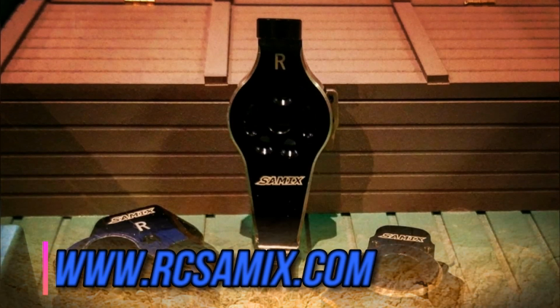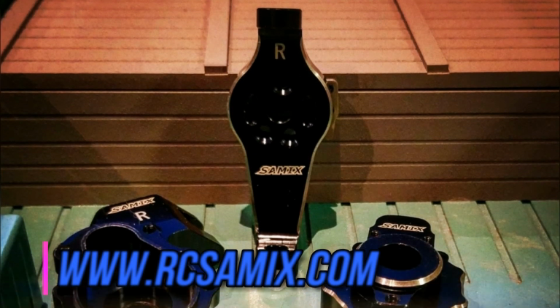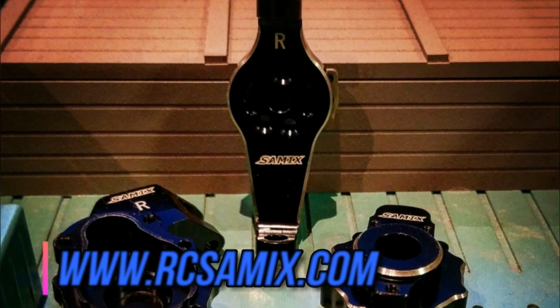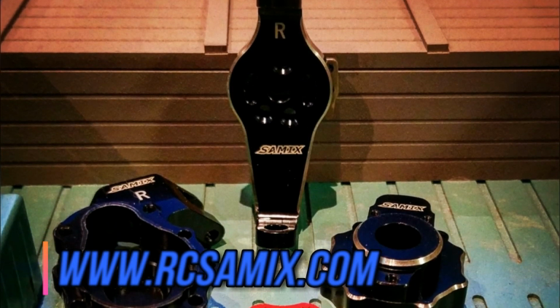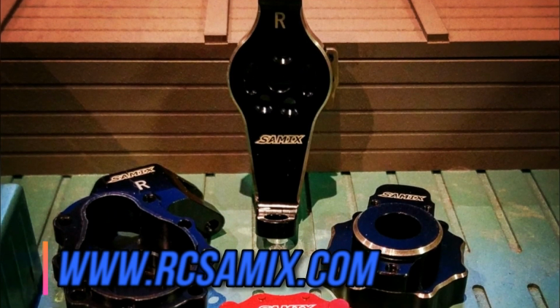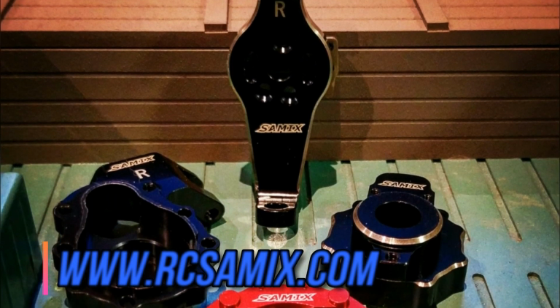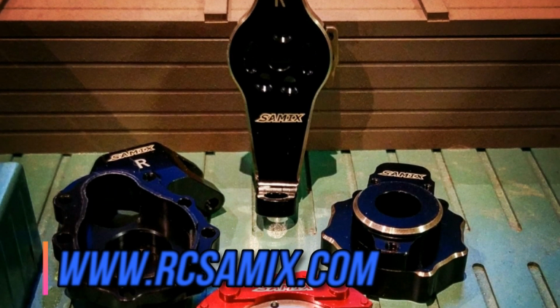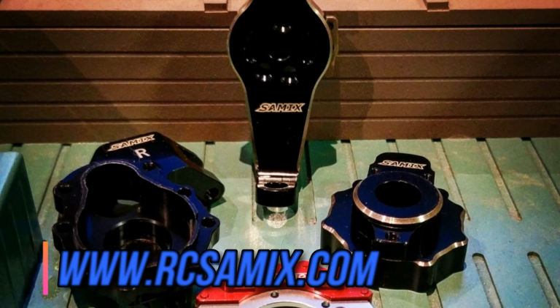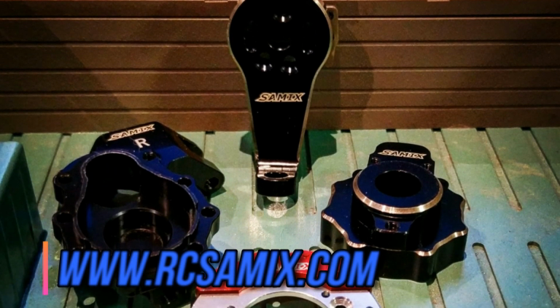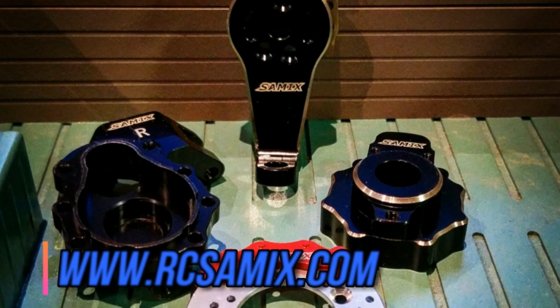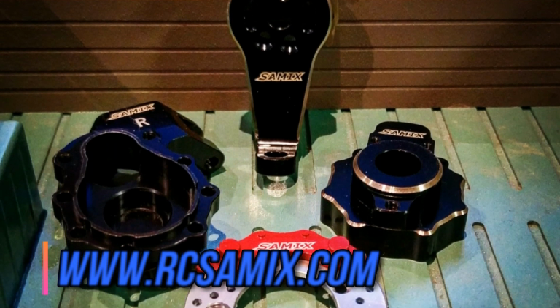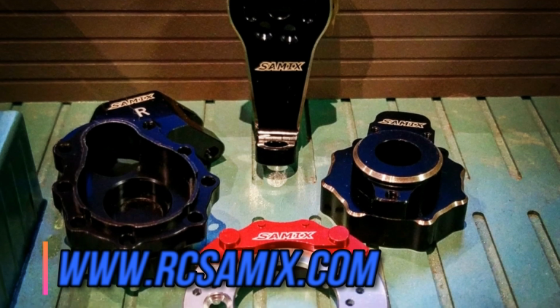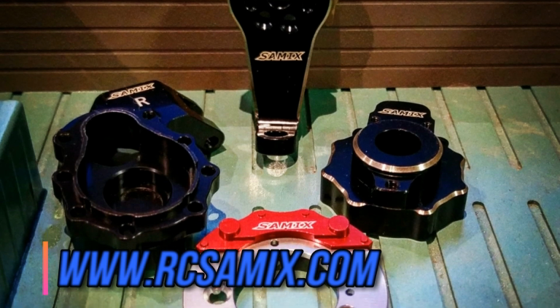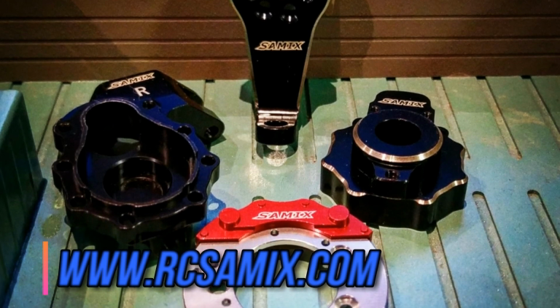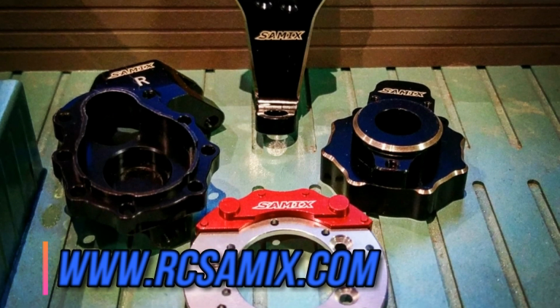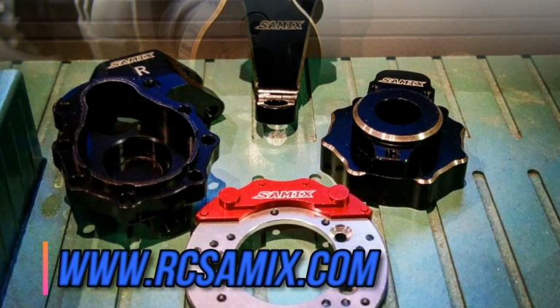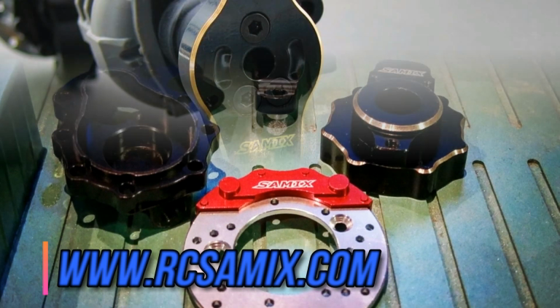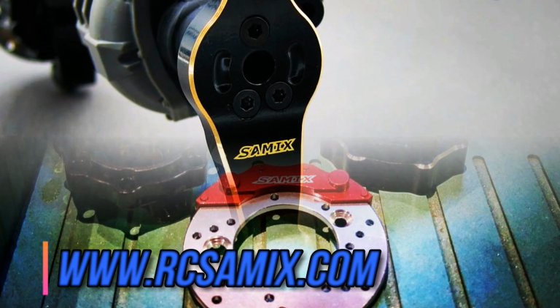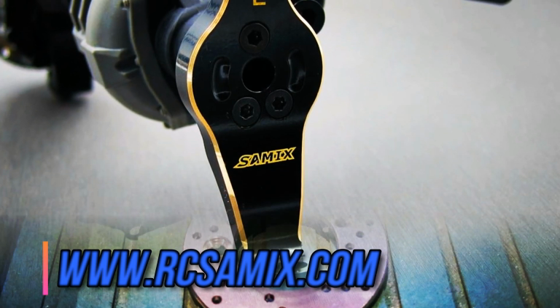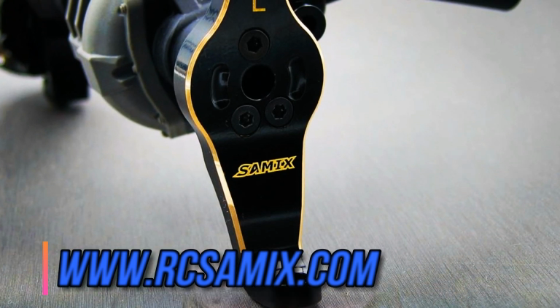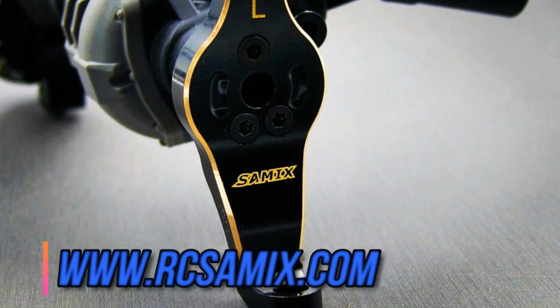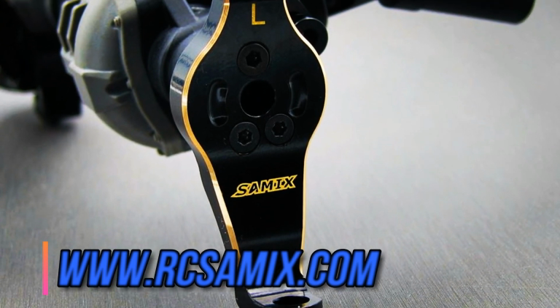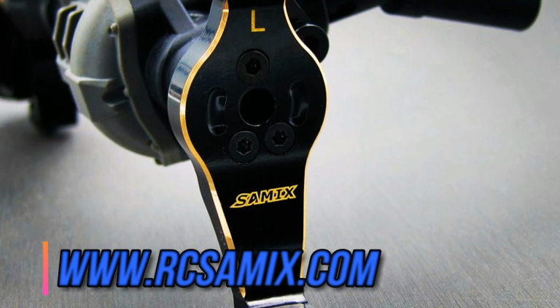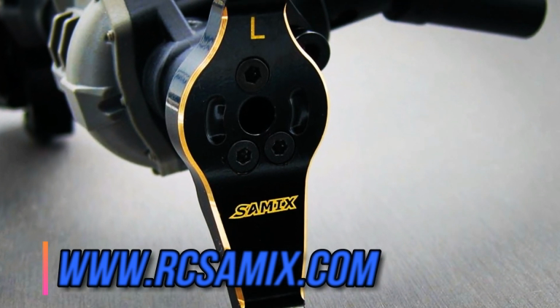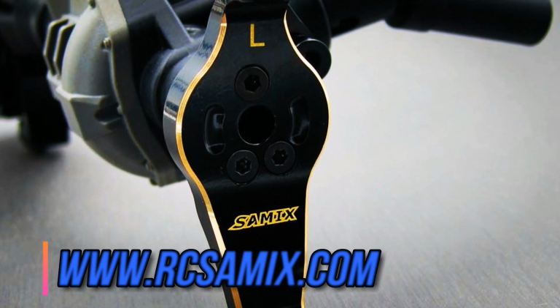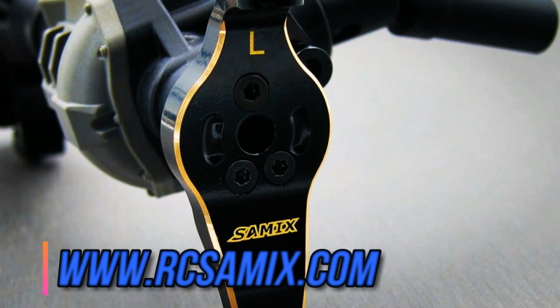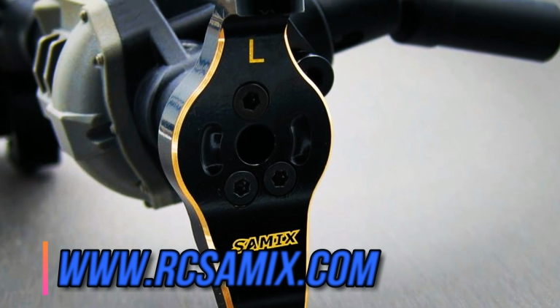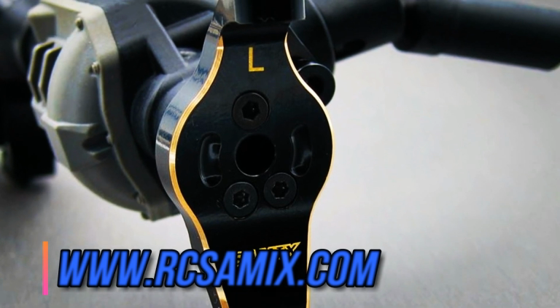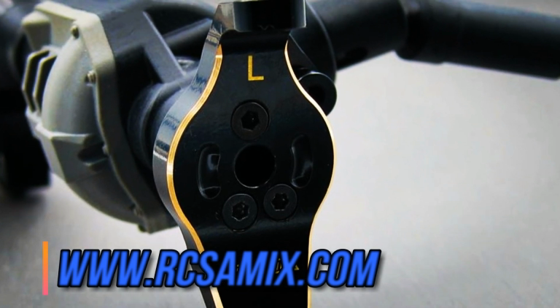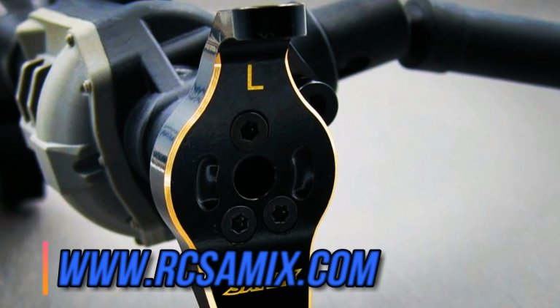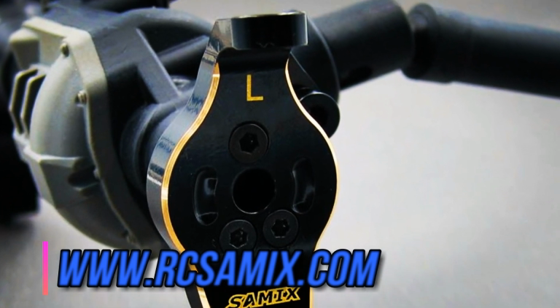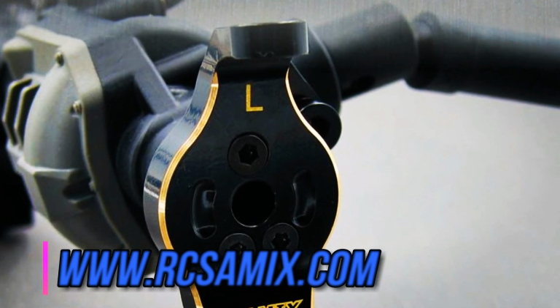Samix has recently released brass hub carriers and brass knuckles. They also make brass portal covers, disc brake calipers, rear portal covers, and high clearance titanium links.